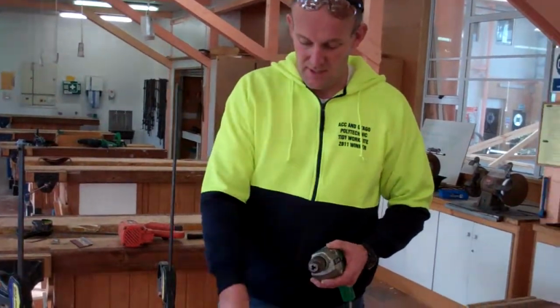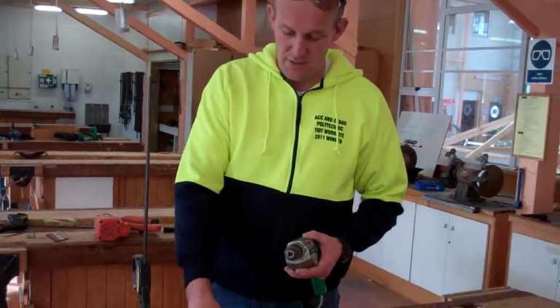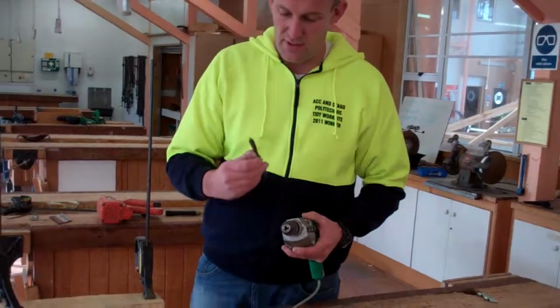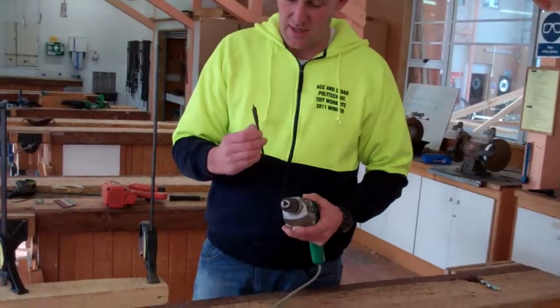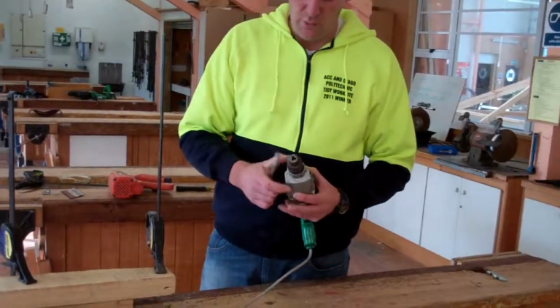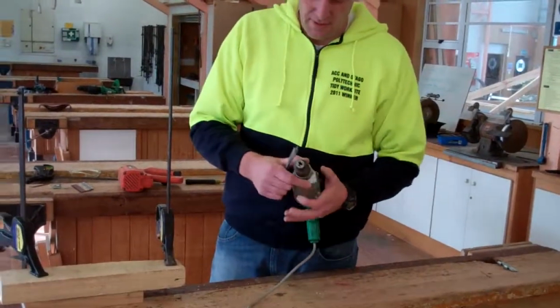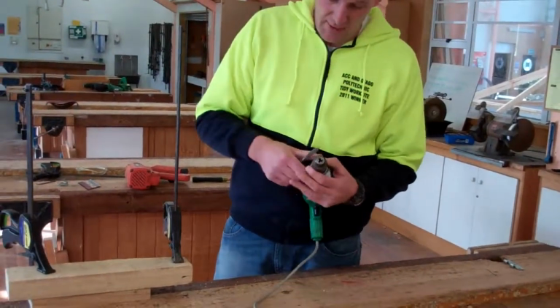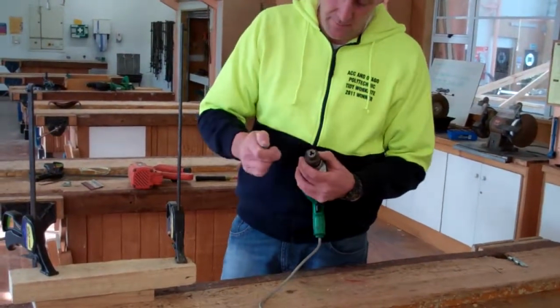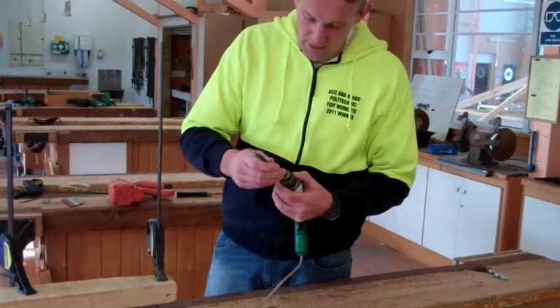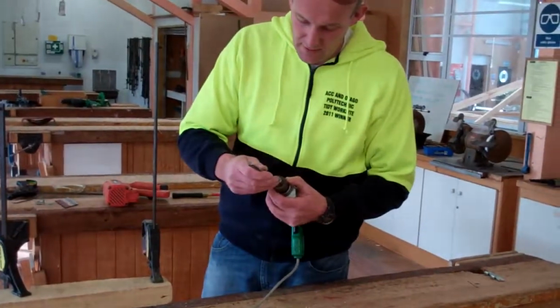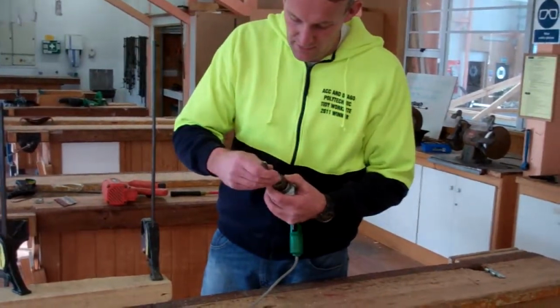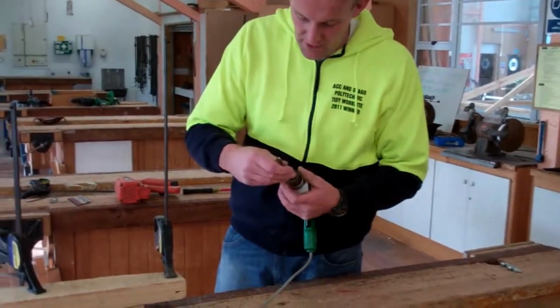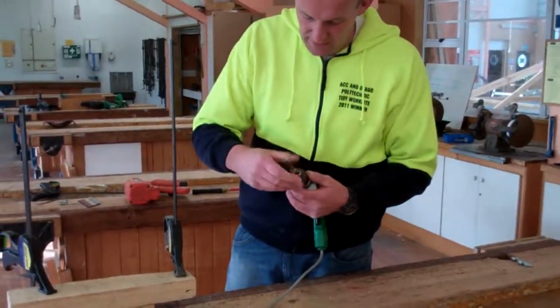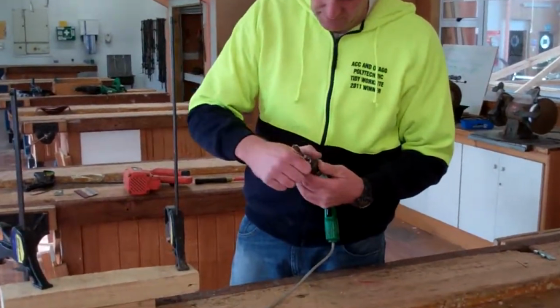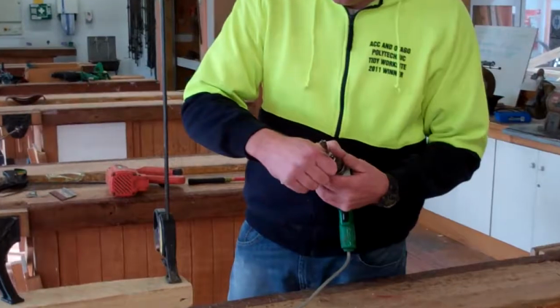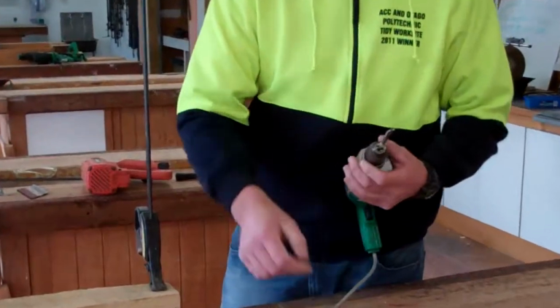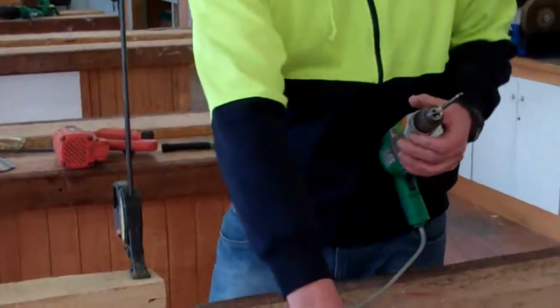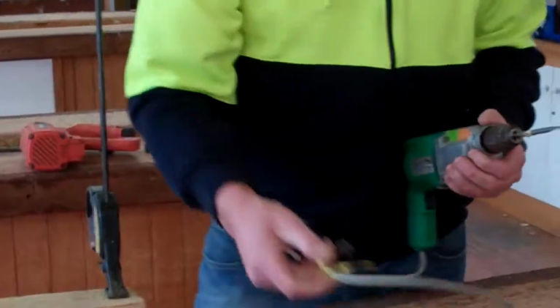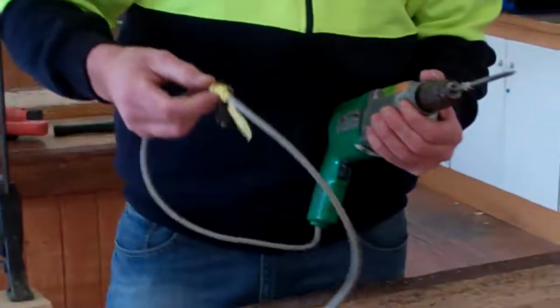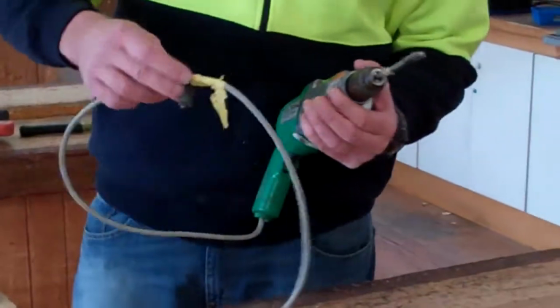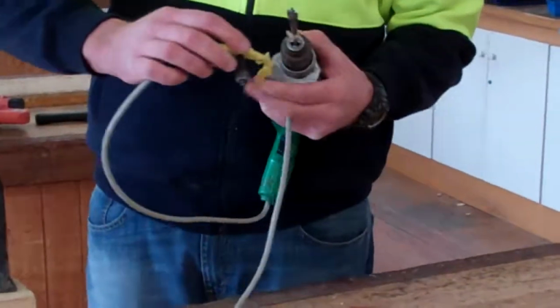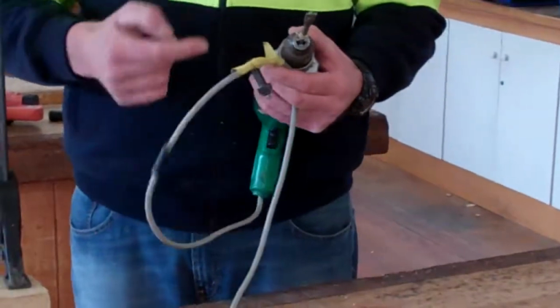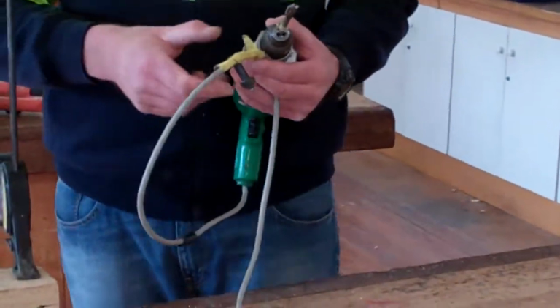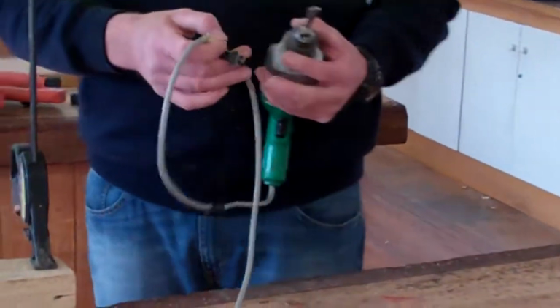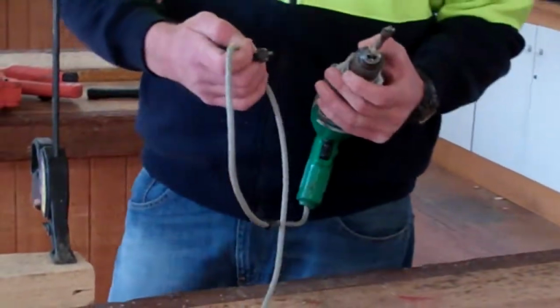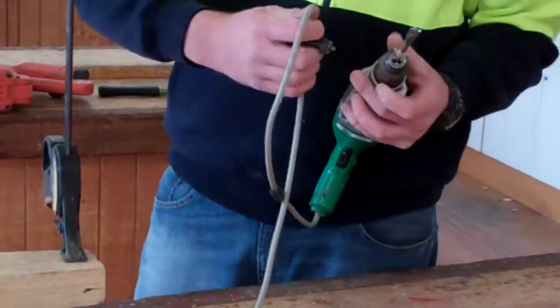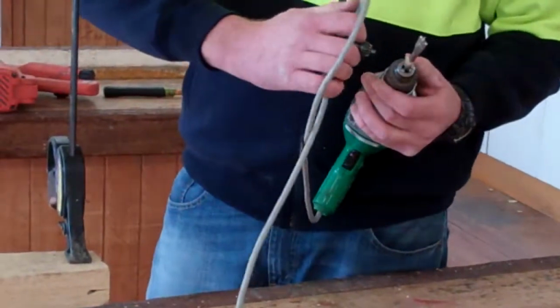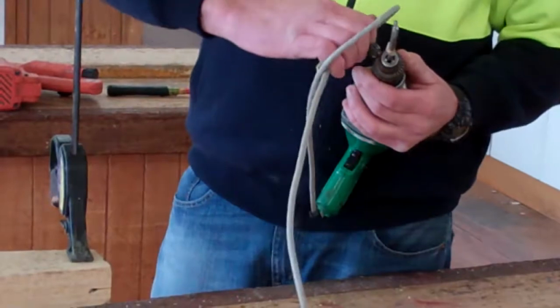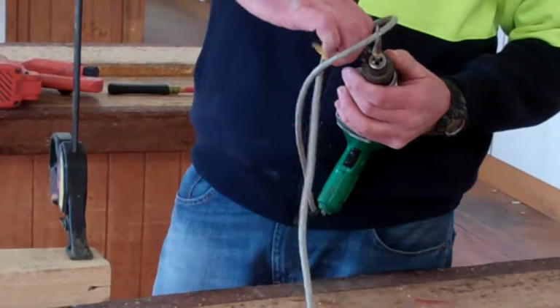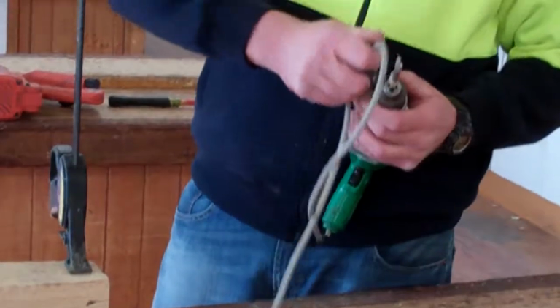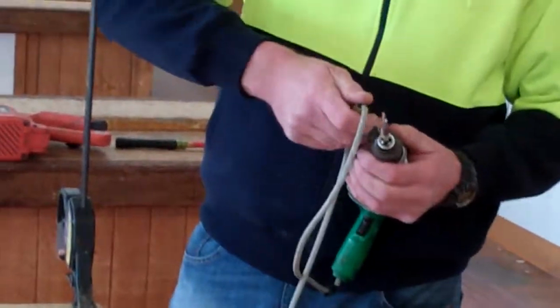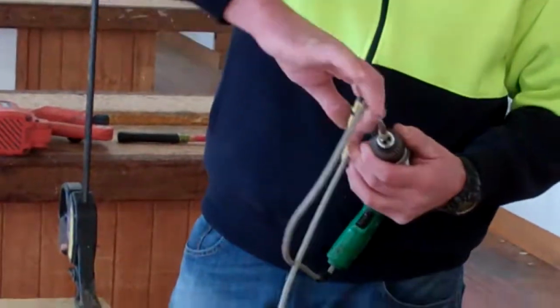Today we're just using a 12mm speed bit — put that on the chuck. This drill has the chuck key taped onto the cord, which is a really good idea so that way it can't get lost.